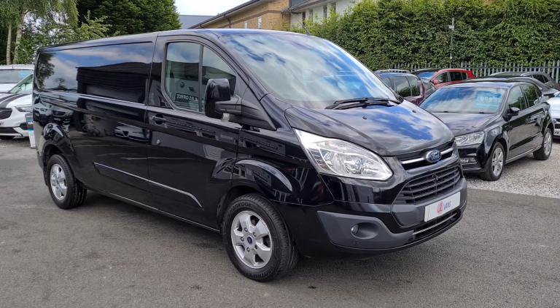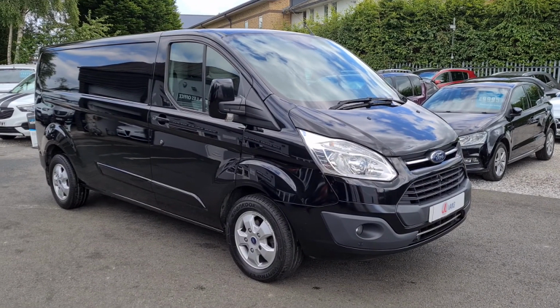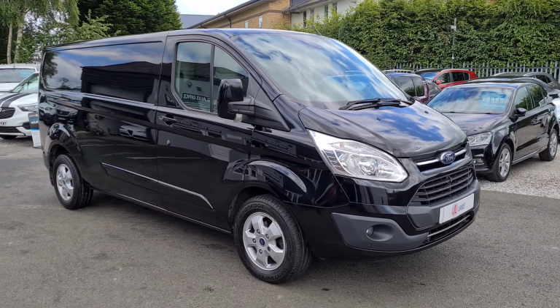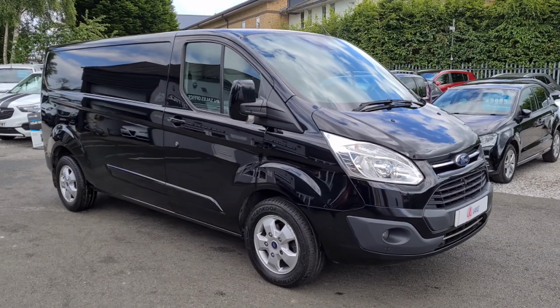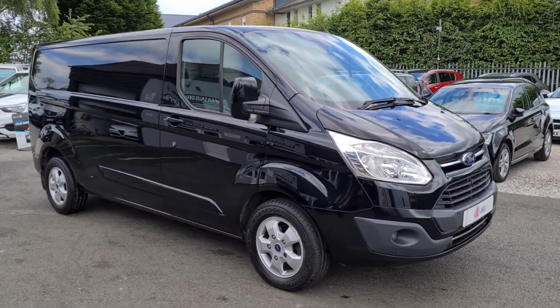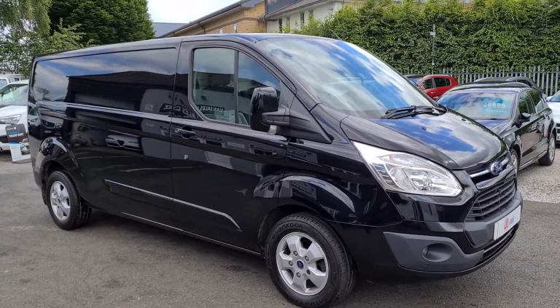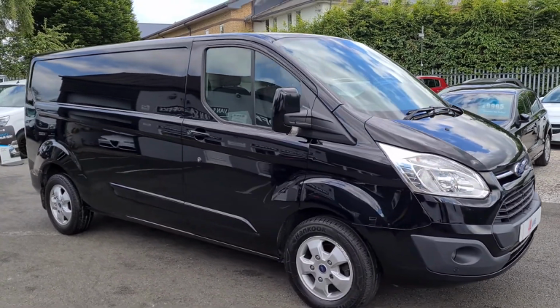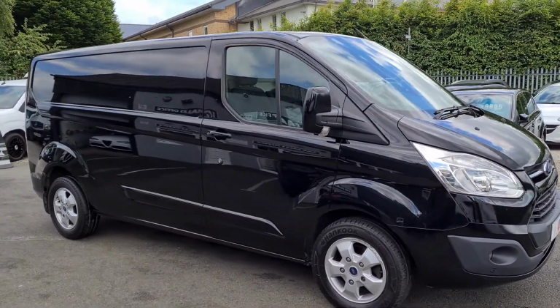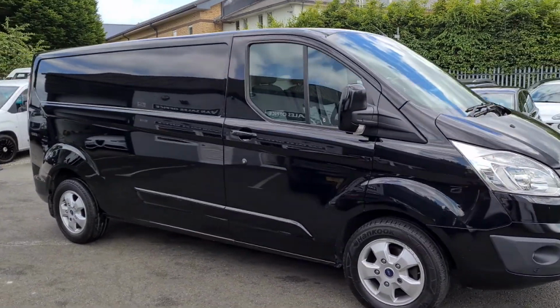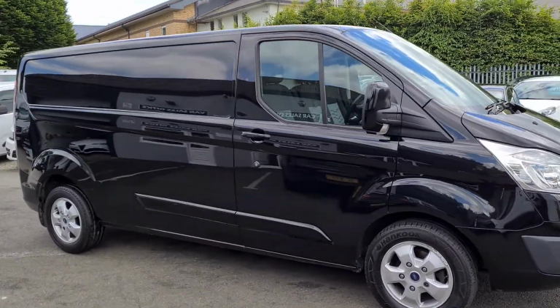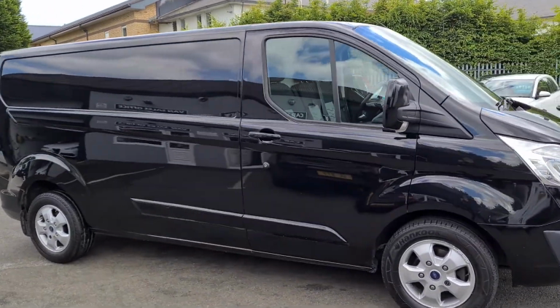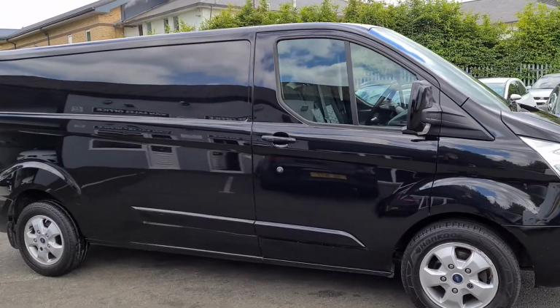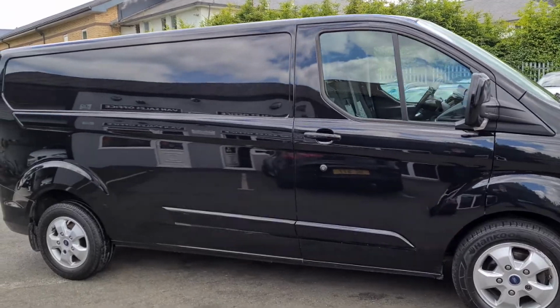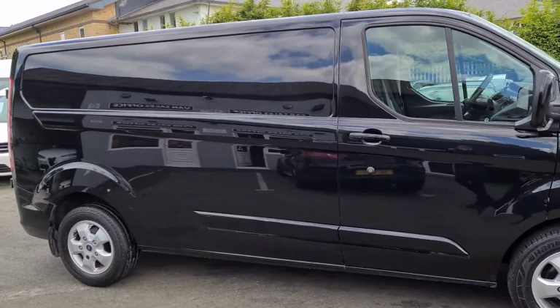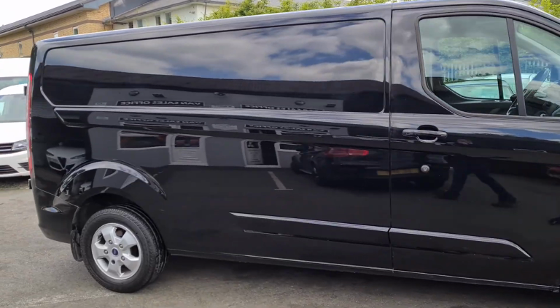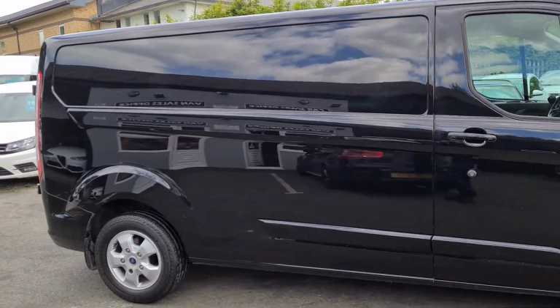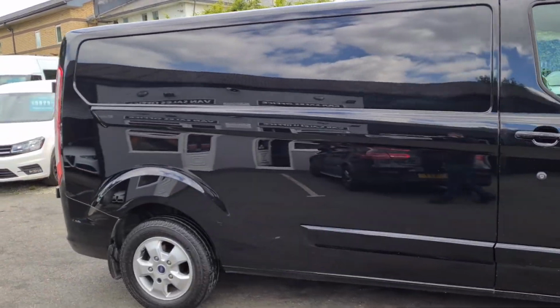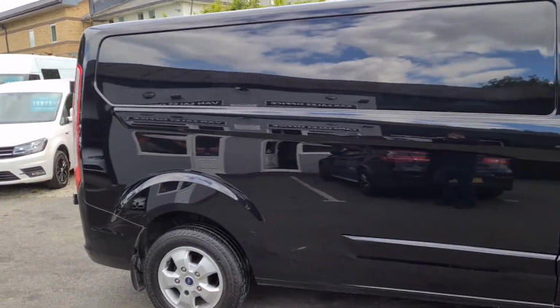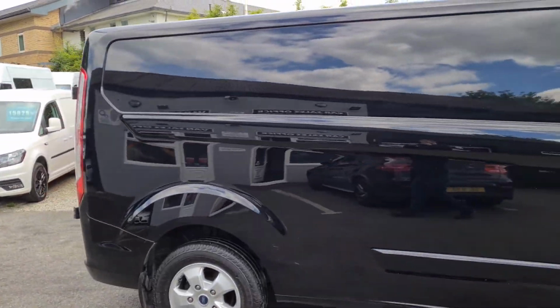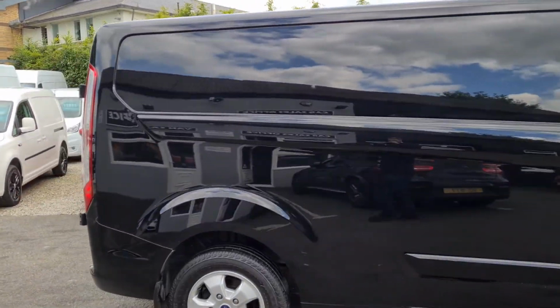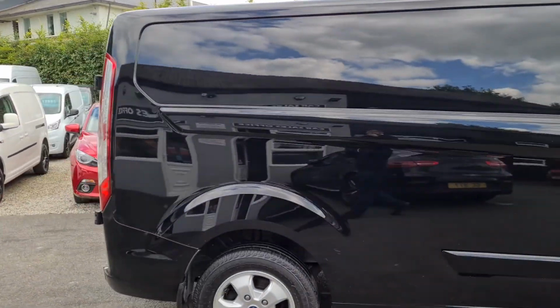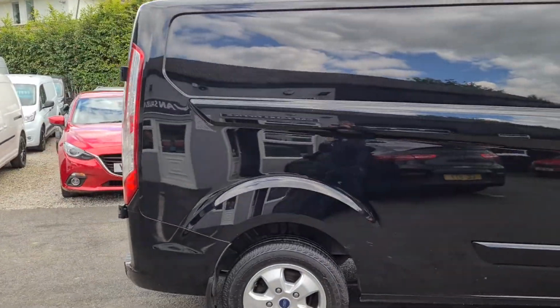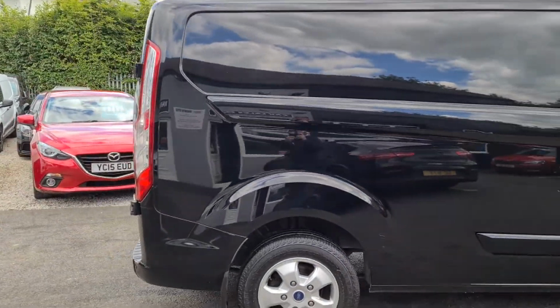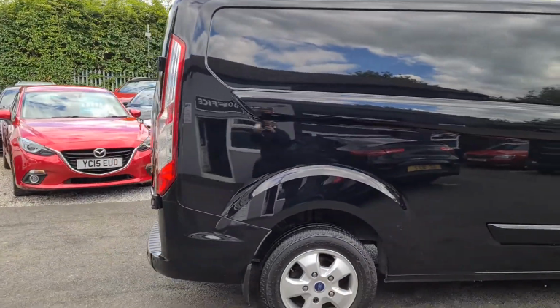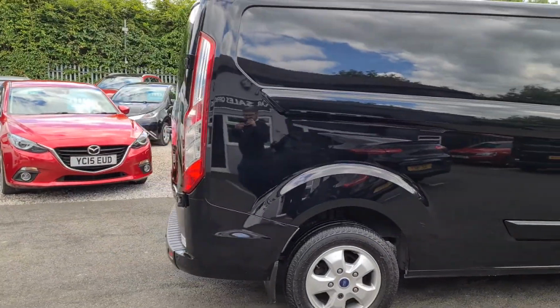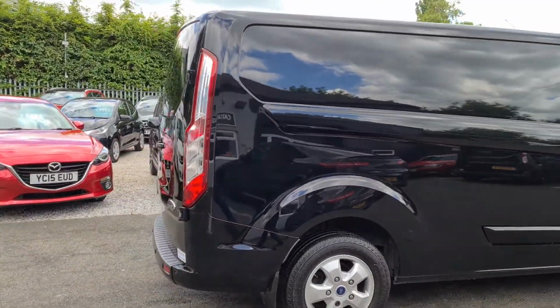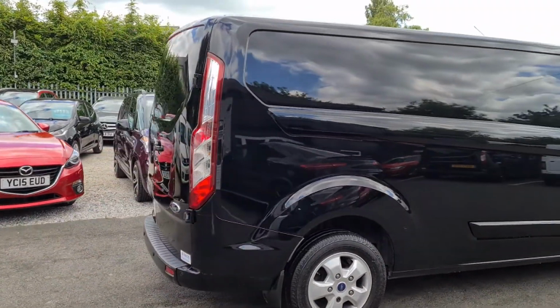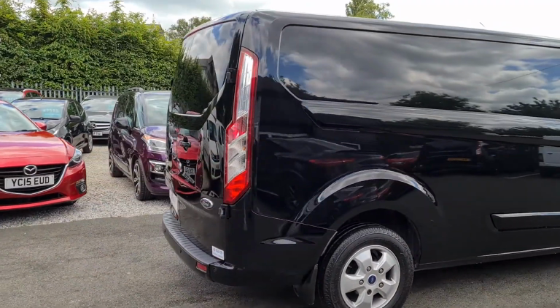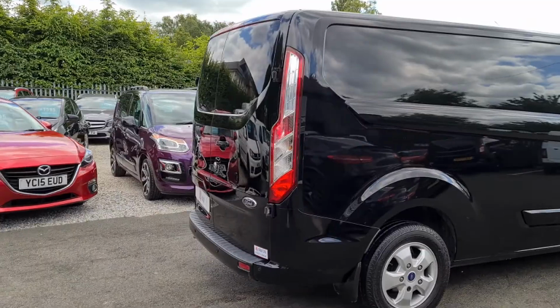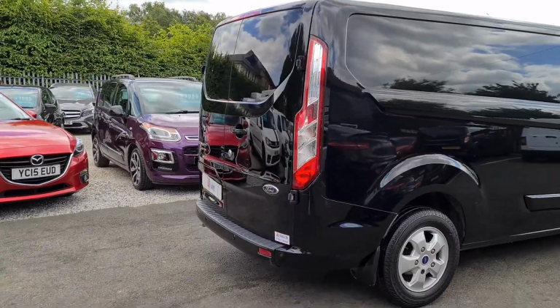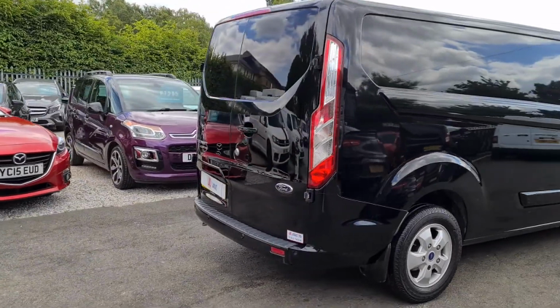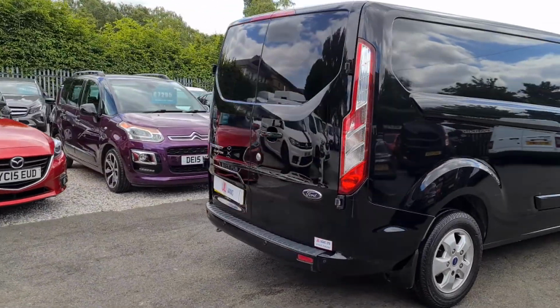Hello and welcome to Jail Vans. I'm just going to give you a very quick walk around. It's a Ford Transit Custom Limited in black, in a nice clean condition.